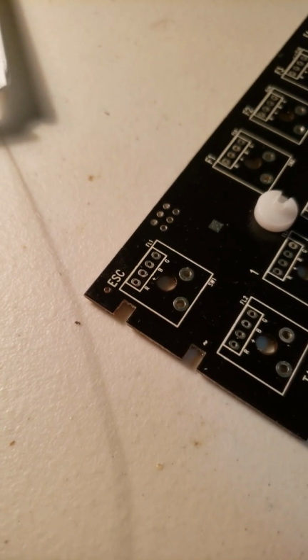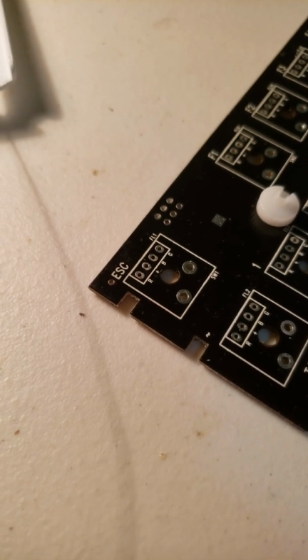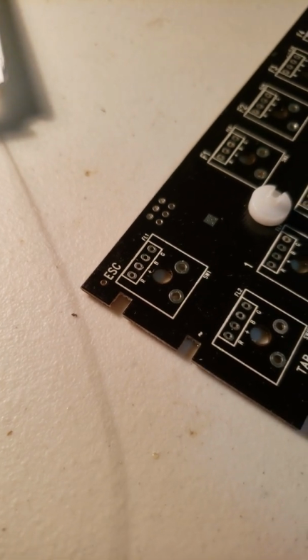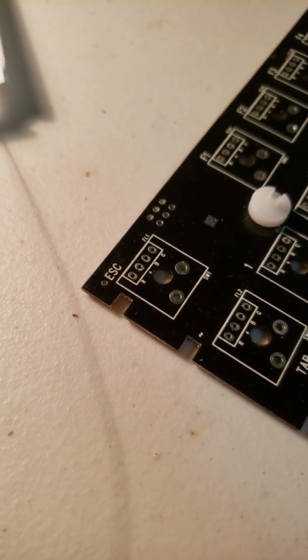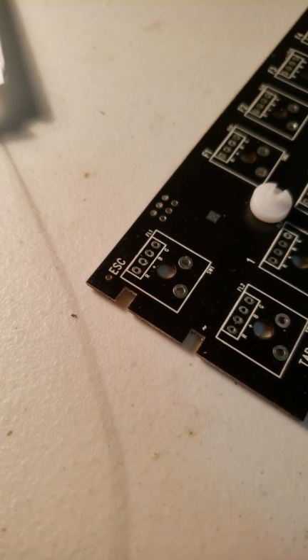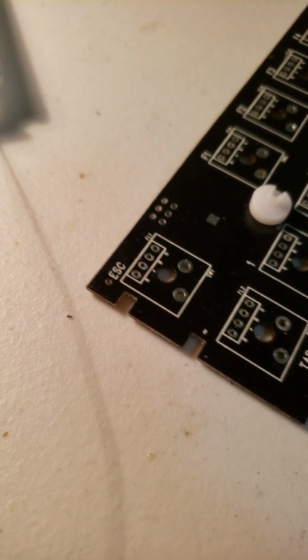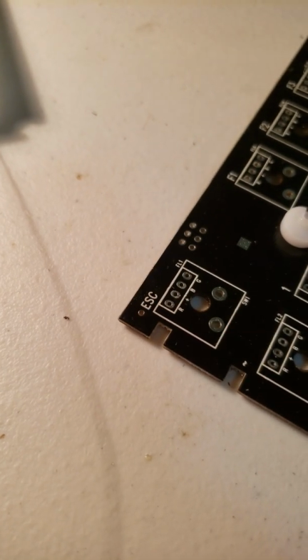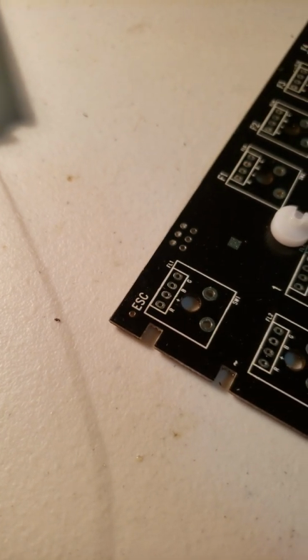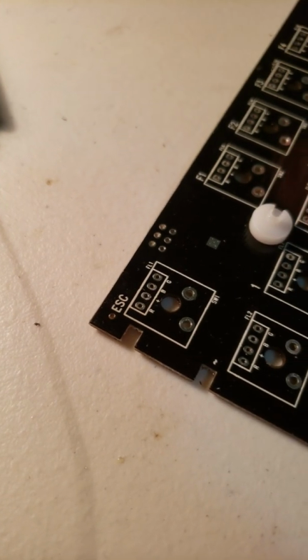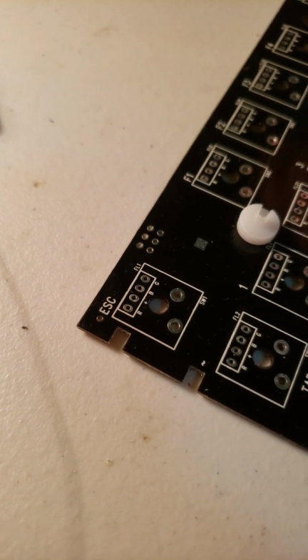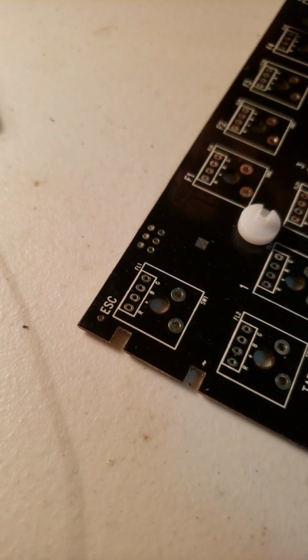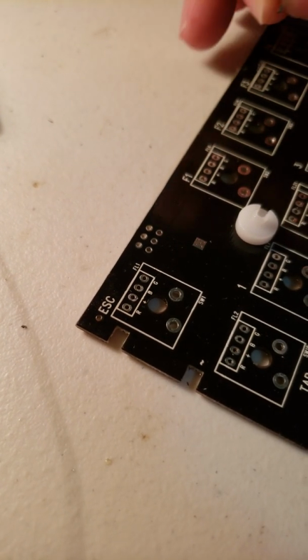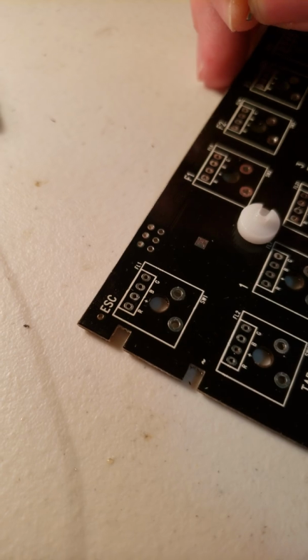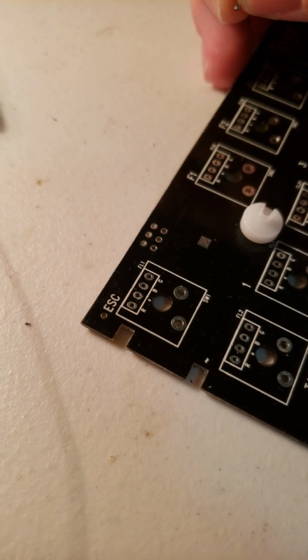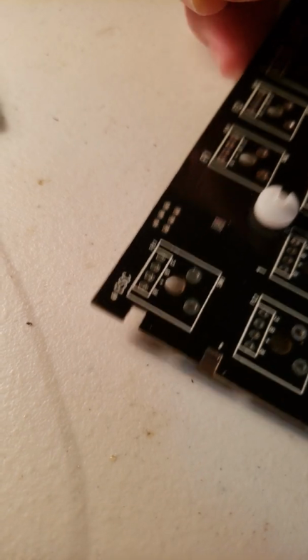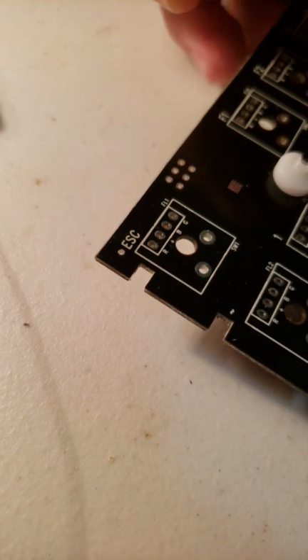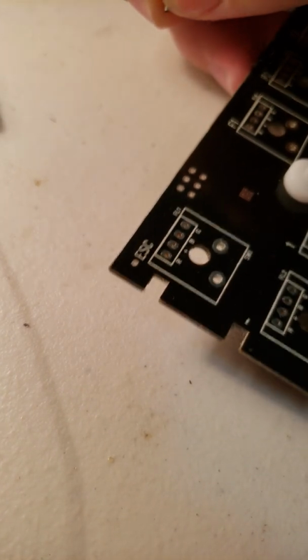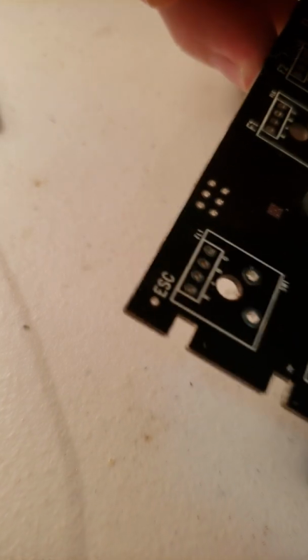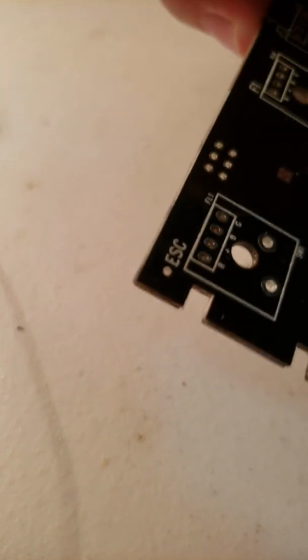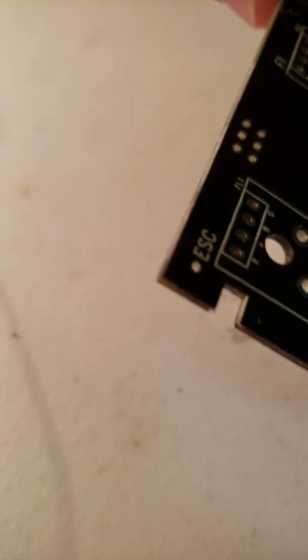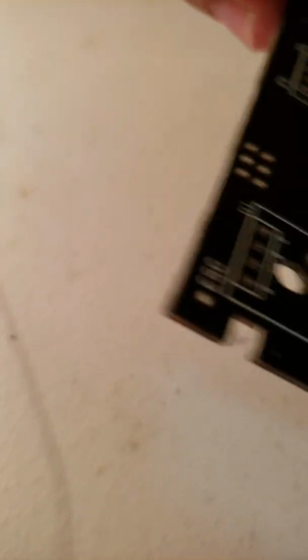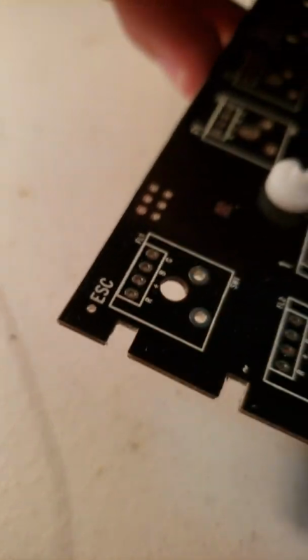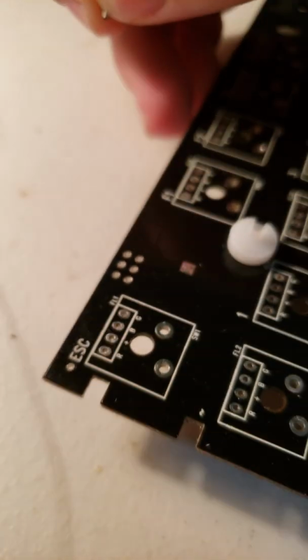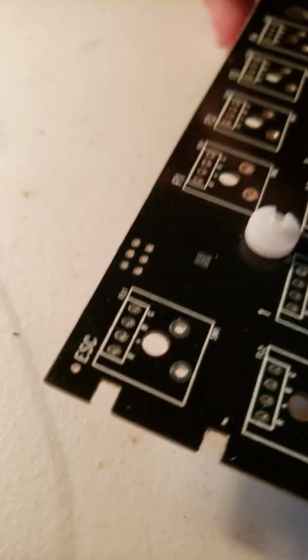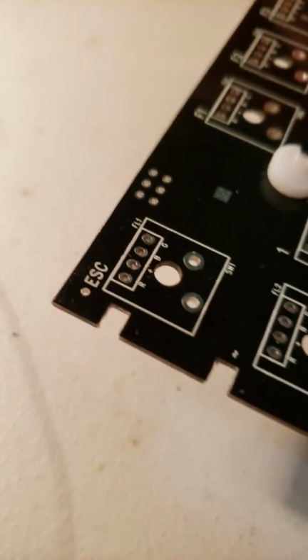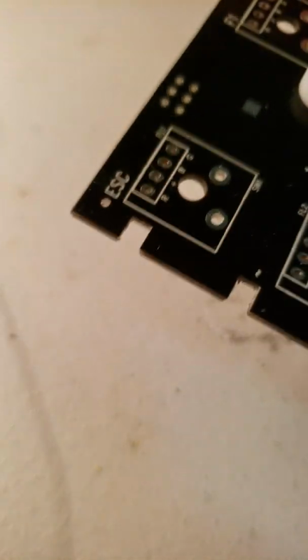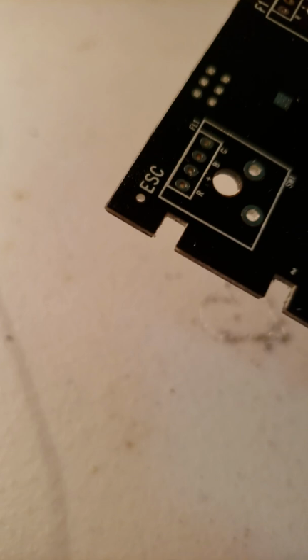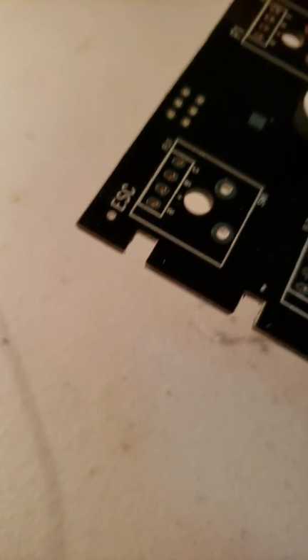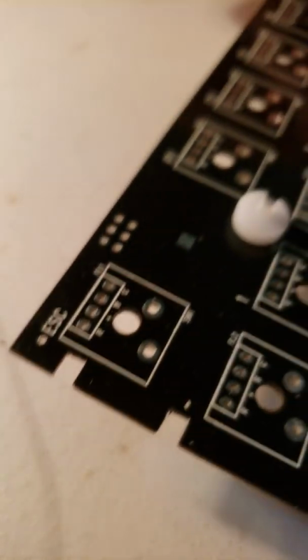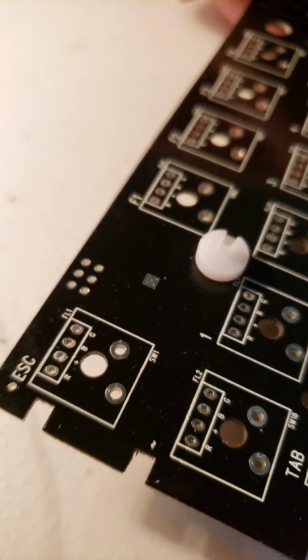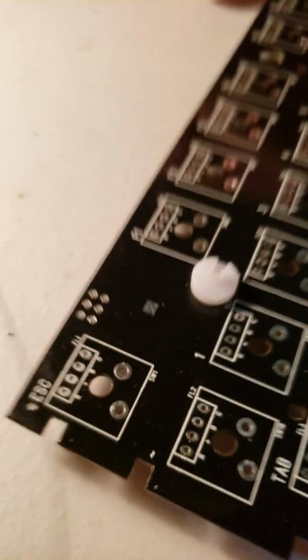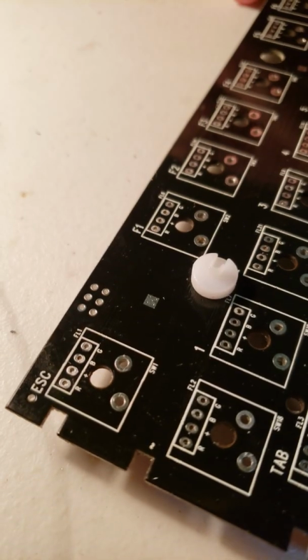This is just a quick demonstration on how to install hot swap sockets. Trouble Trombone wanted me to do a little video, so we're just going to do something really quick.